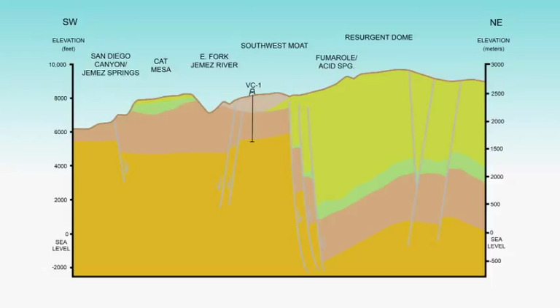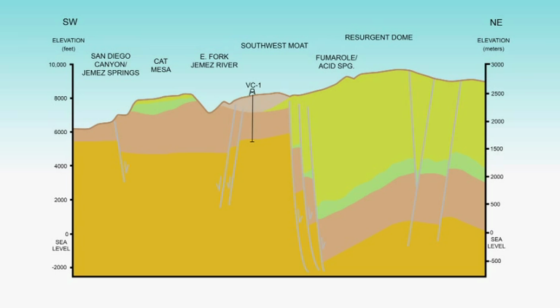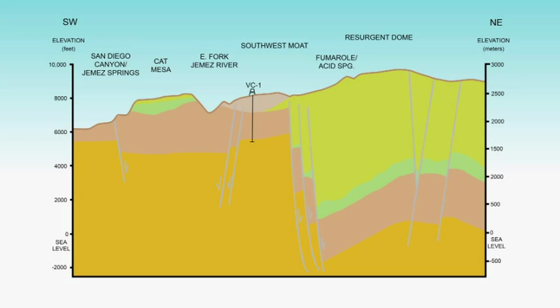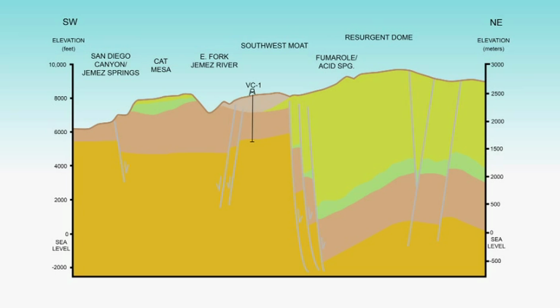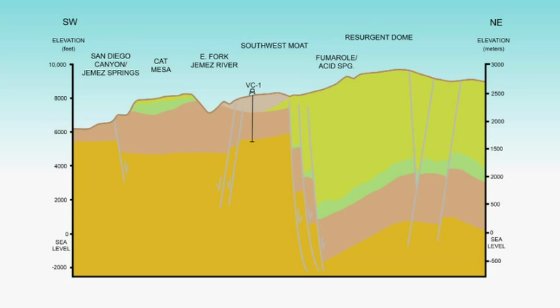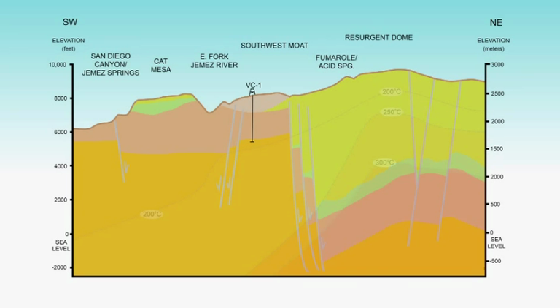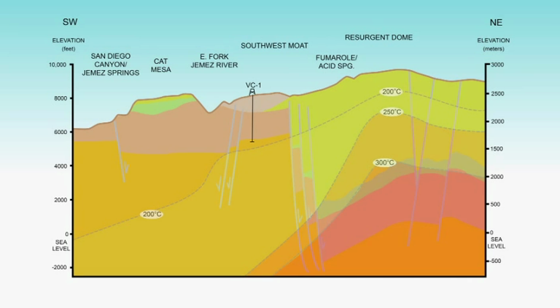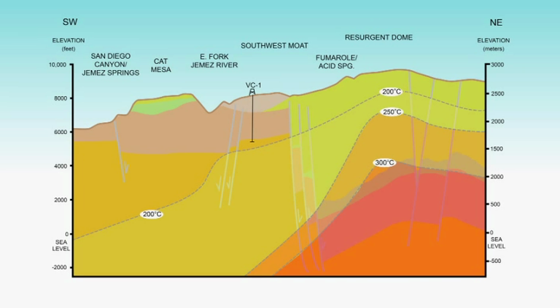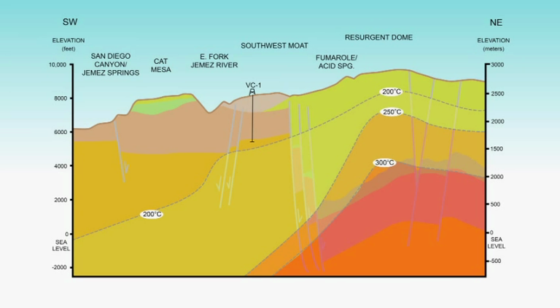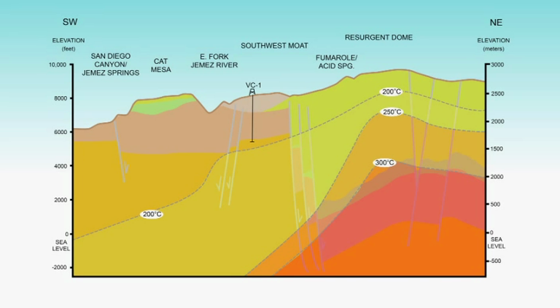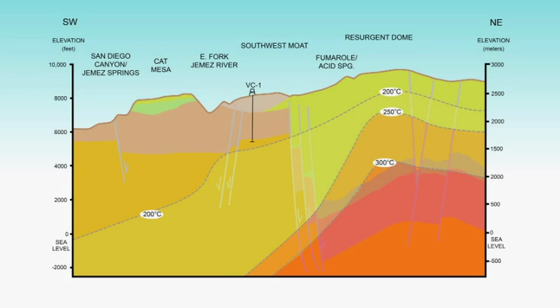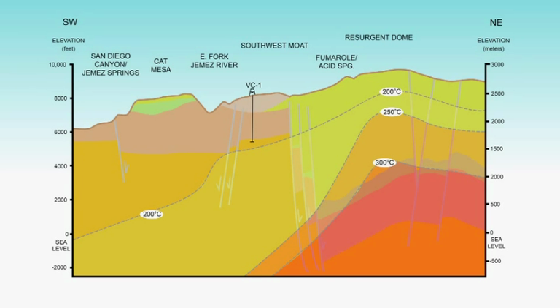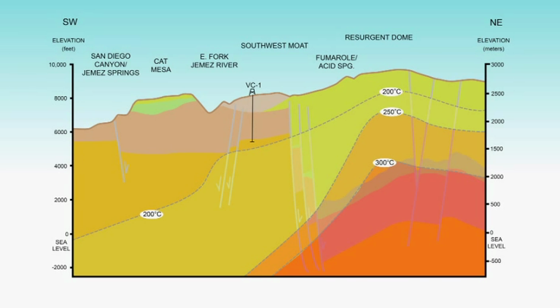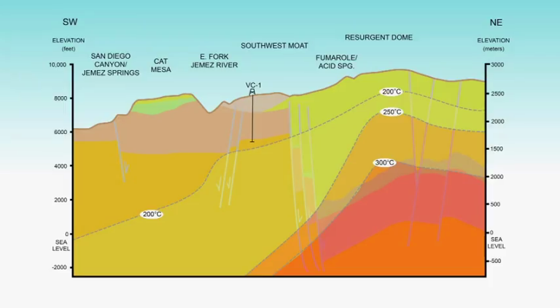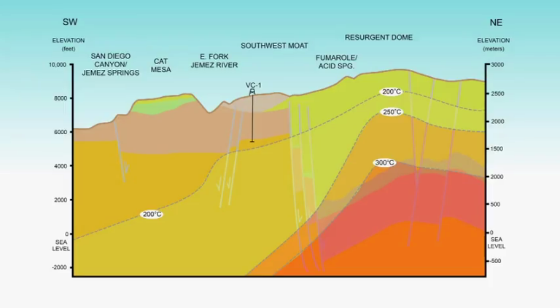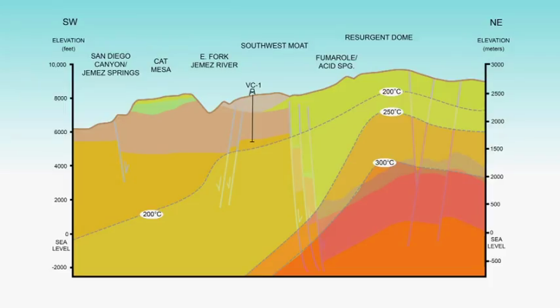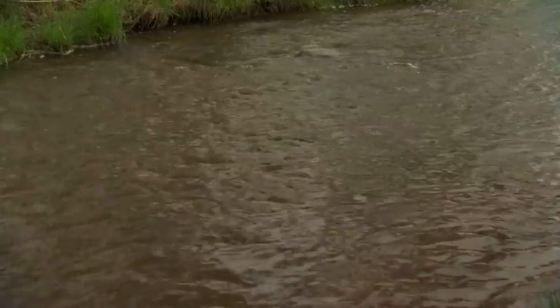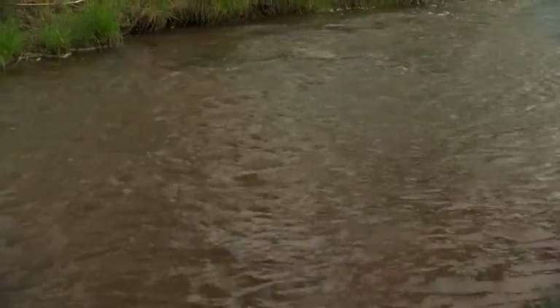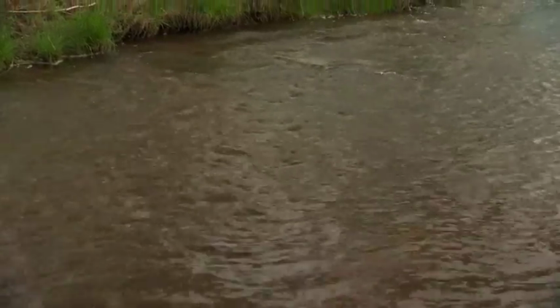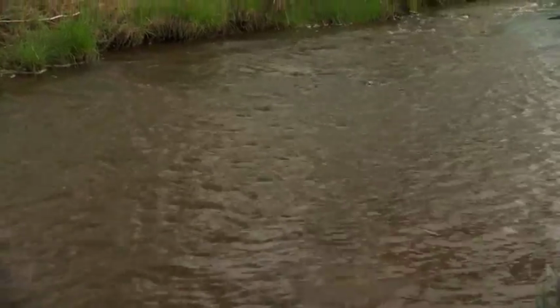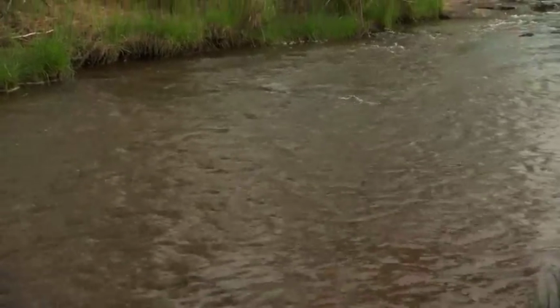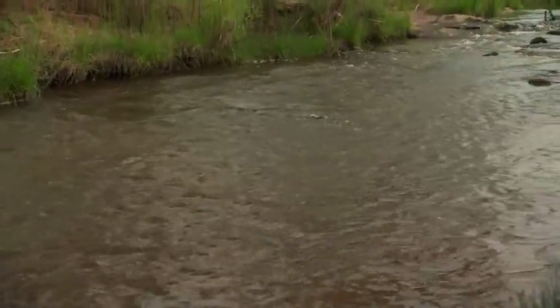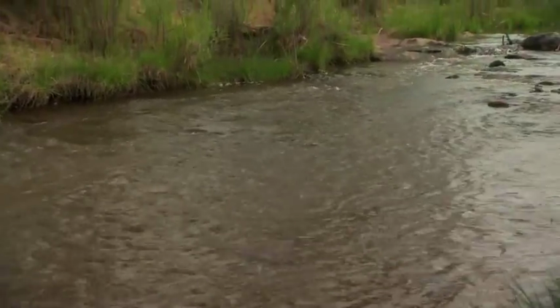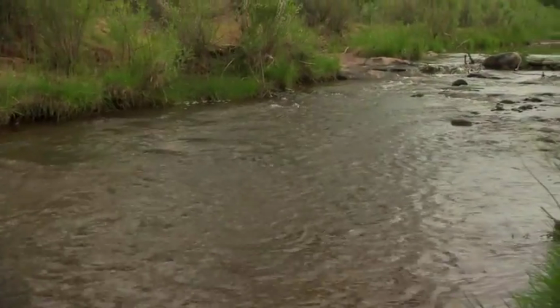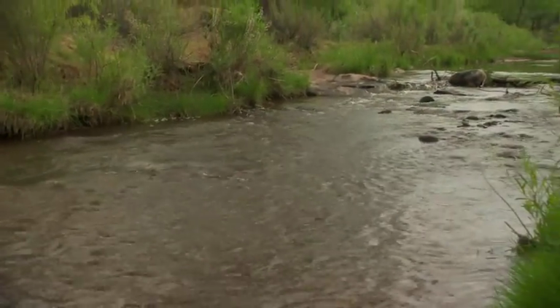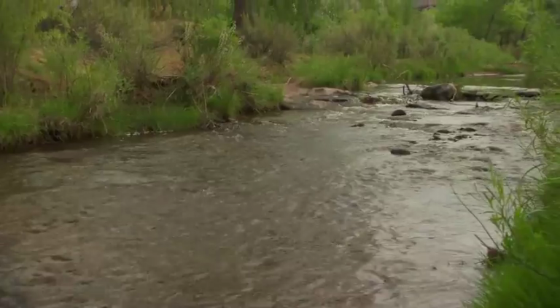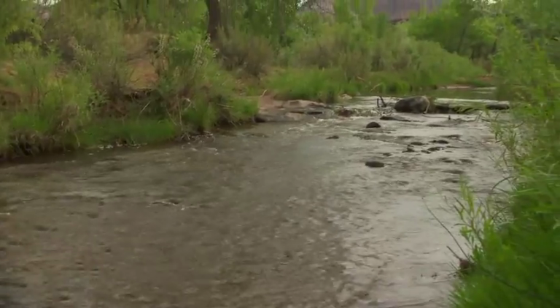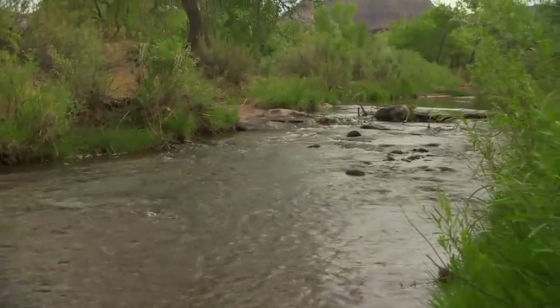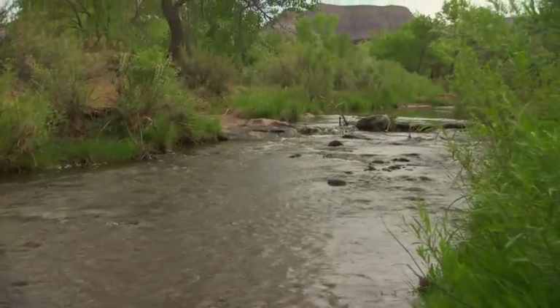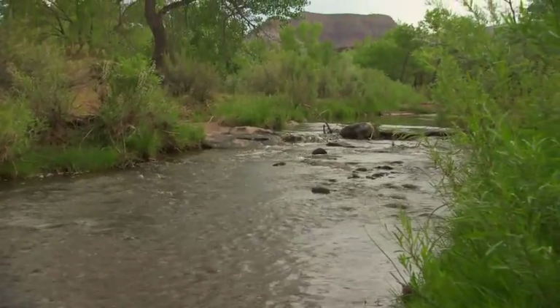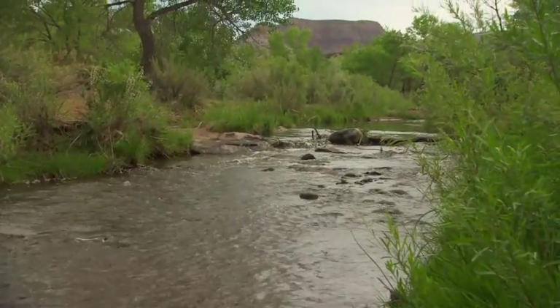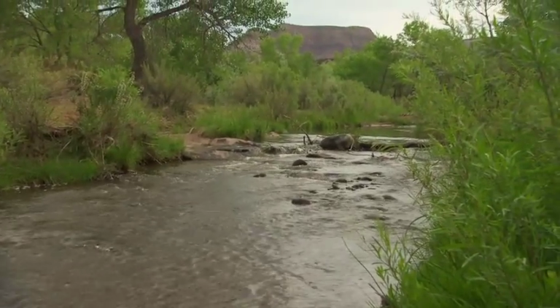The hot rocks deep below the caldera are not isolated. In fact, they have a profound impact on the Jemez River as it originates and flows out of the Valles Caldera.